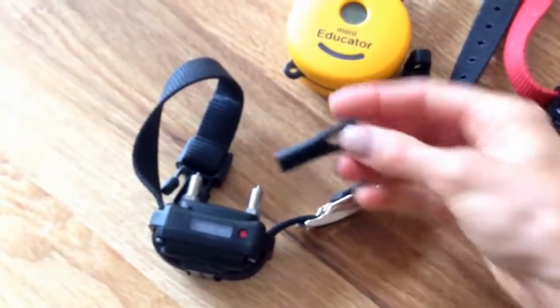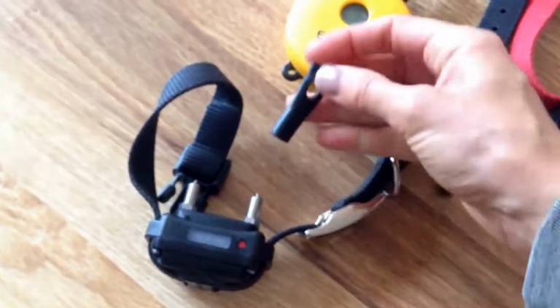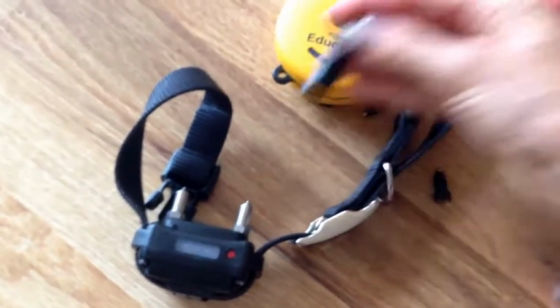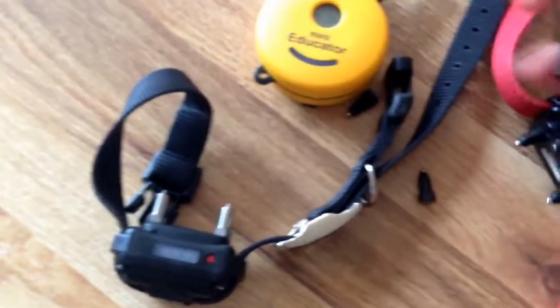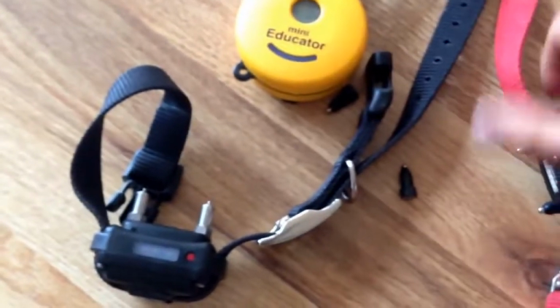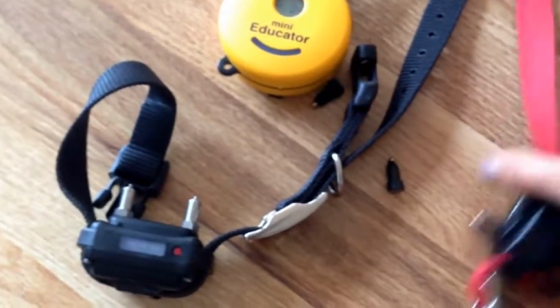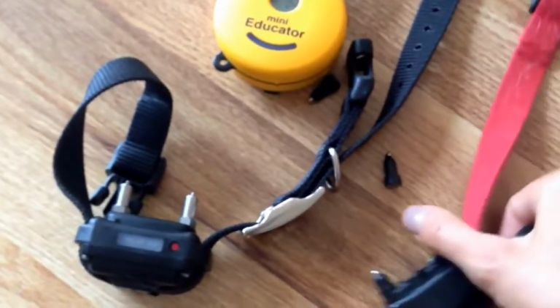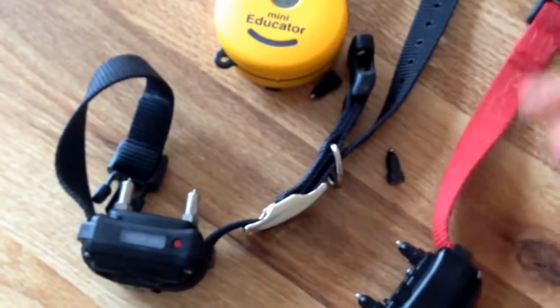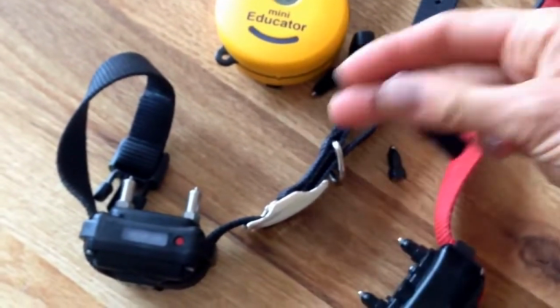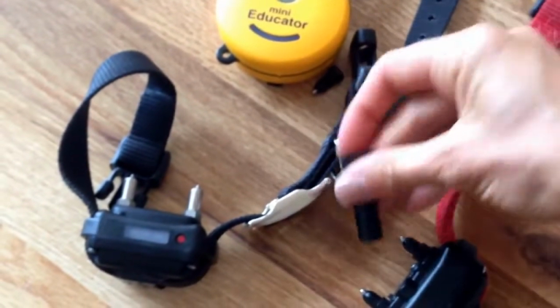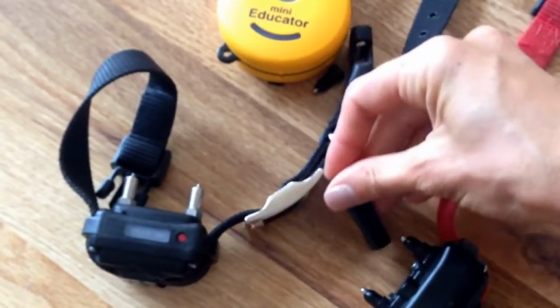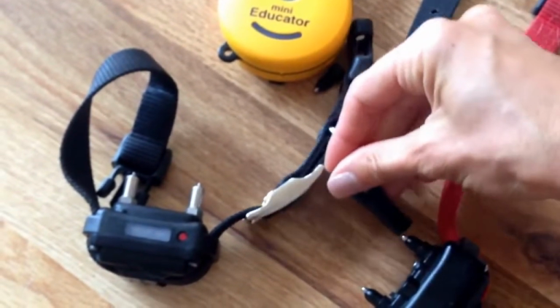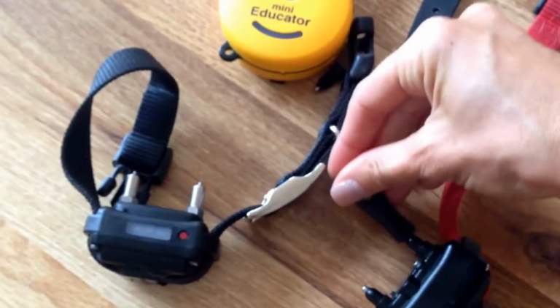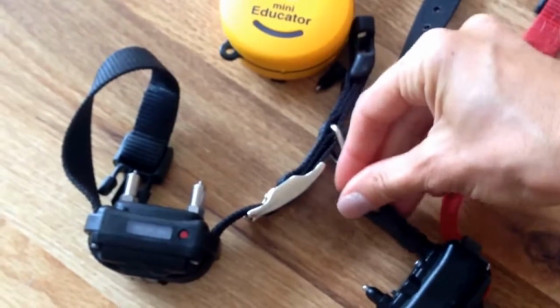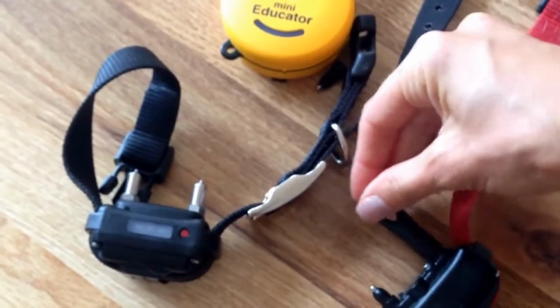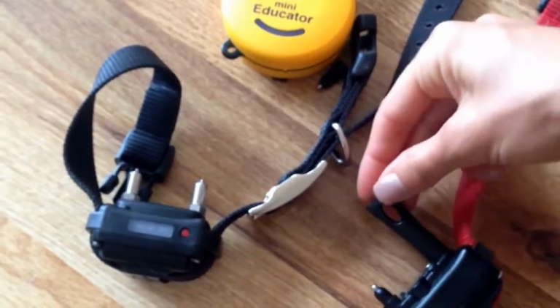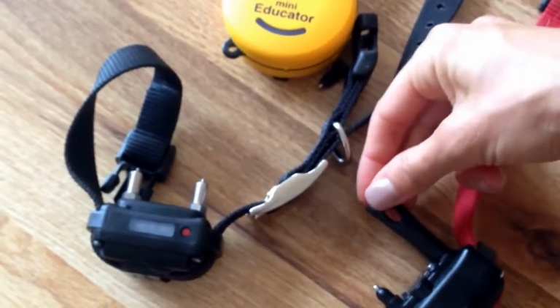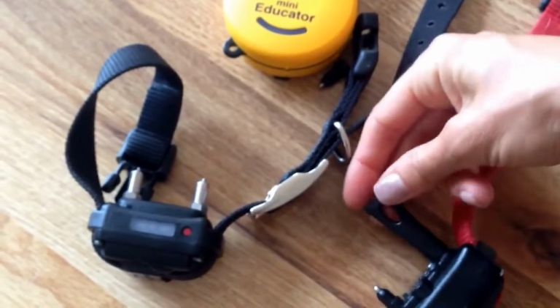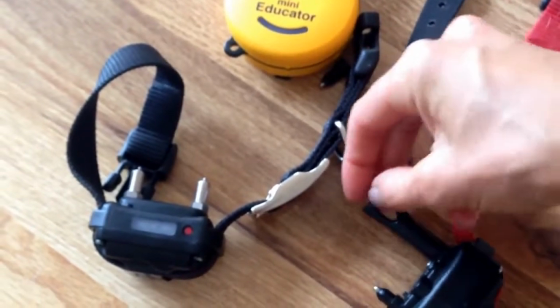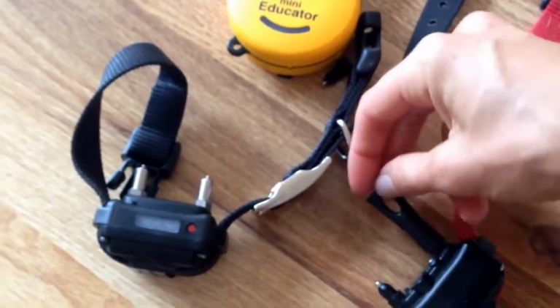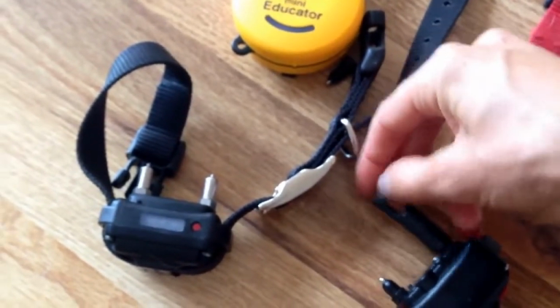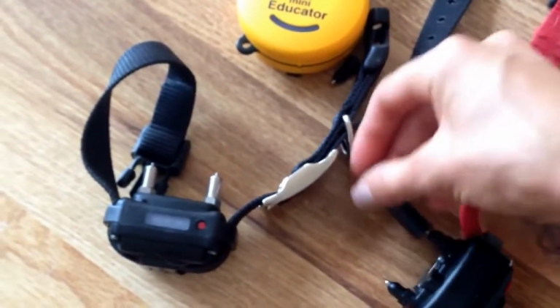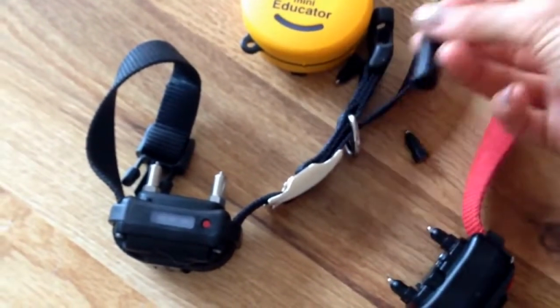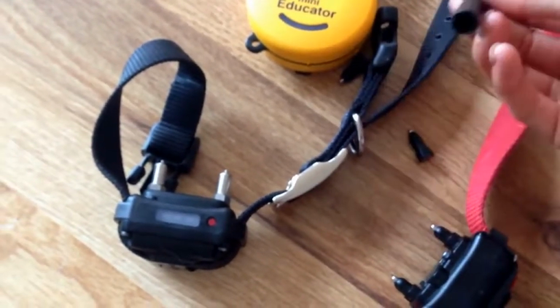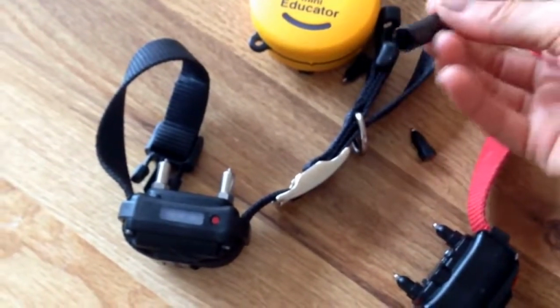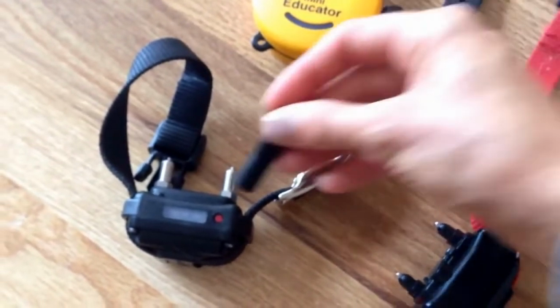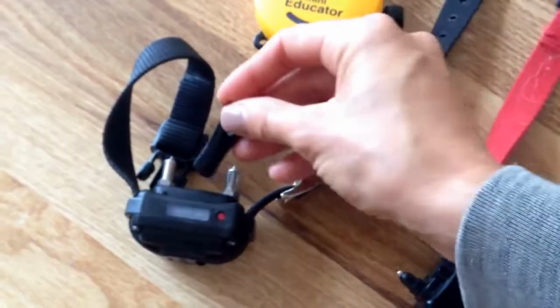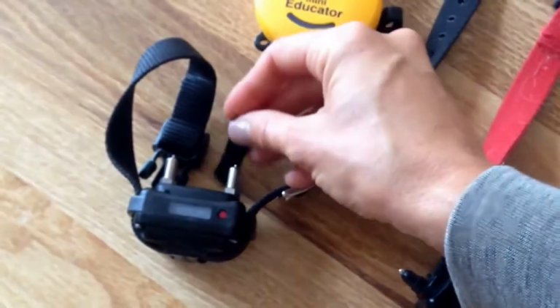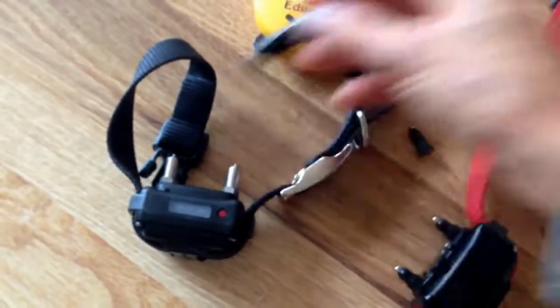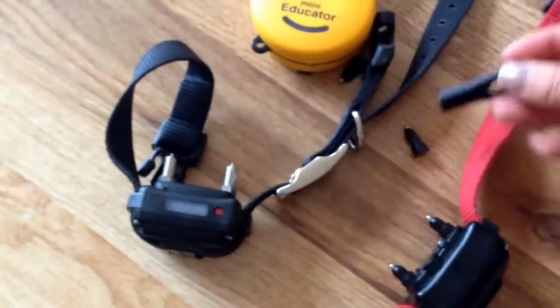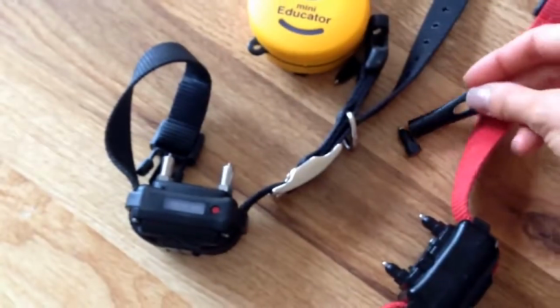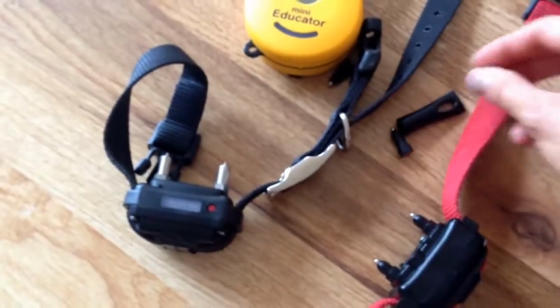The key fits over the standard contact point that you receive. You twist it off and then replace it with this other type.